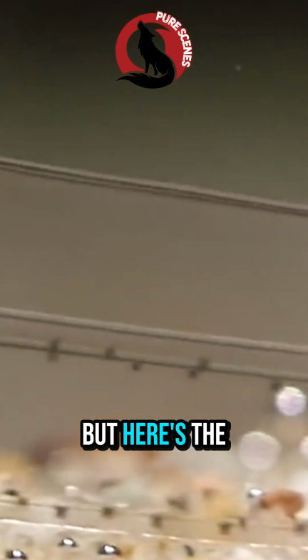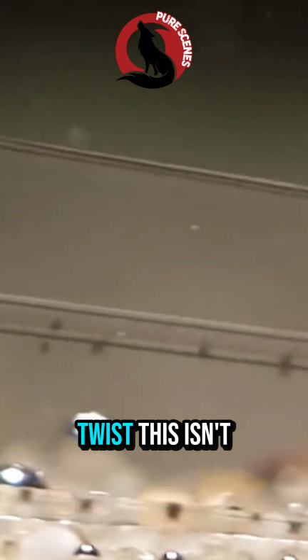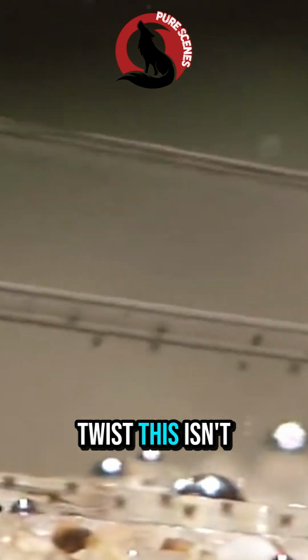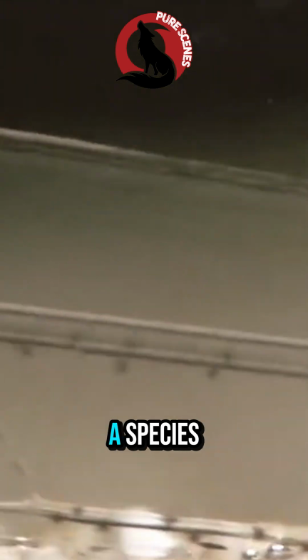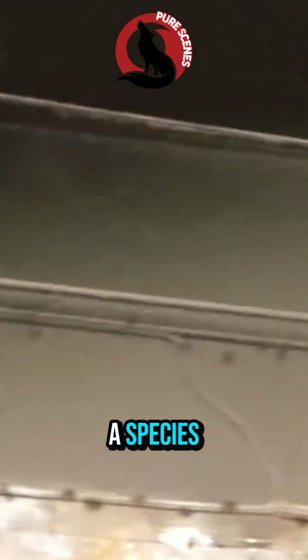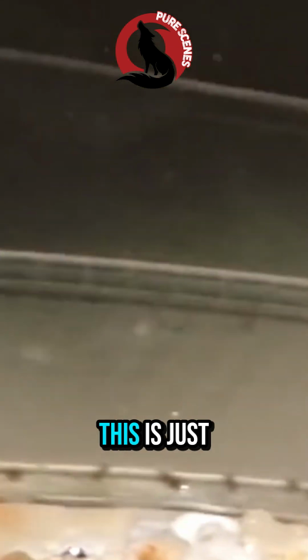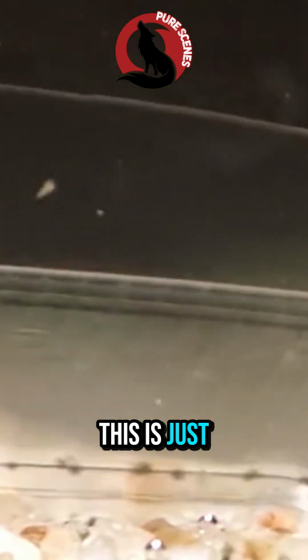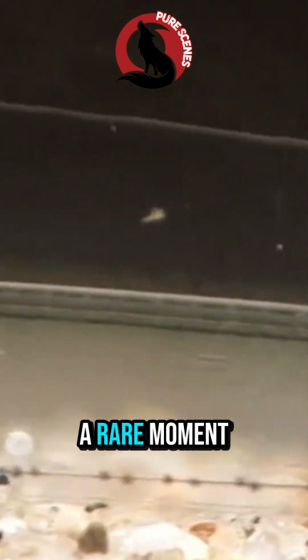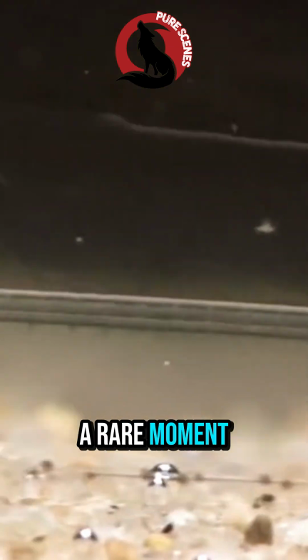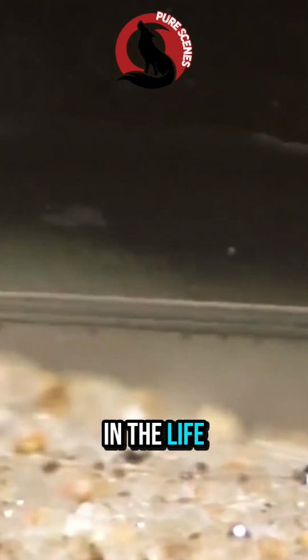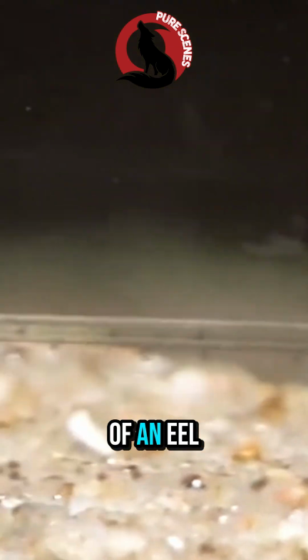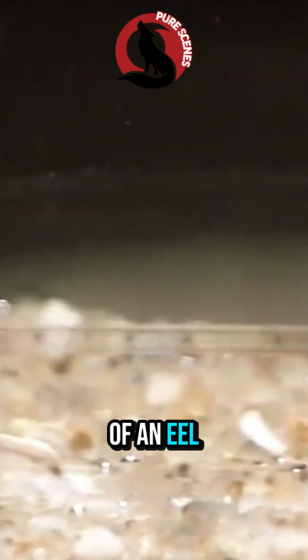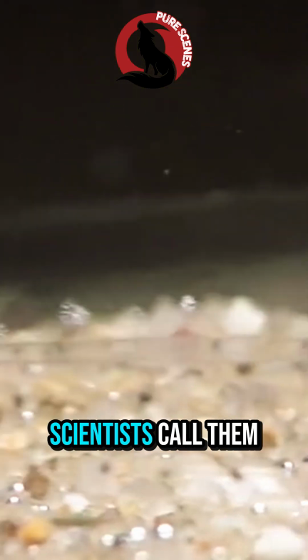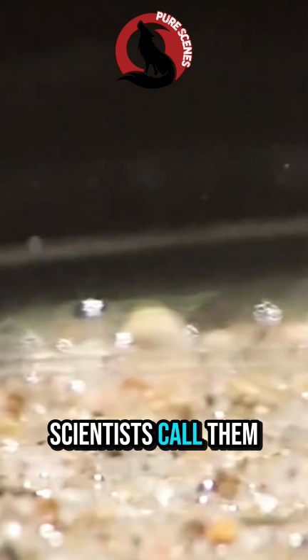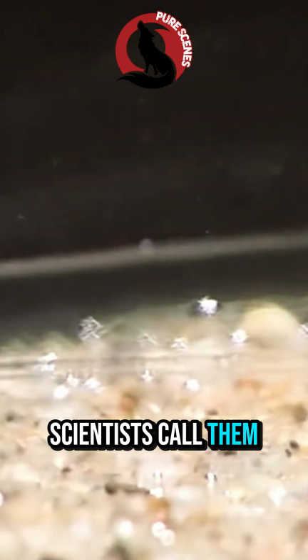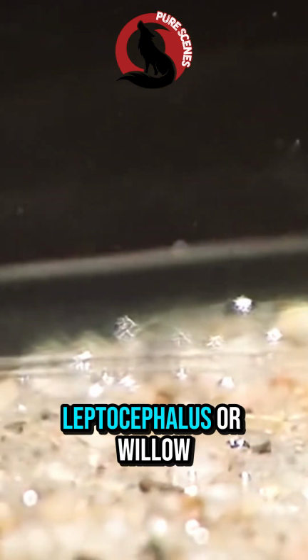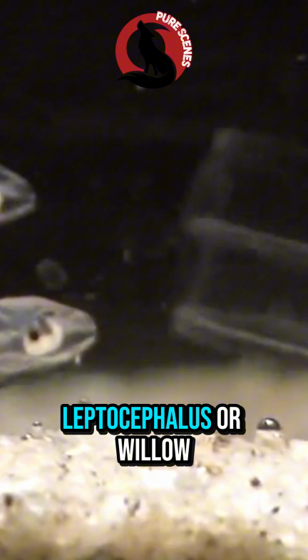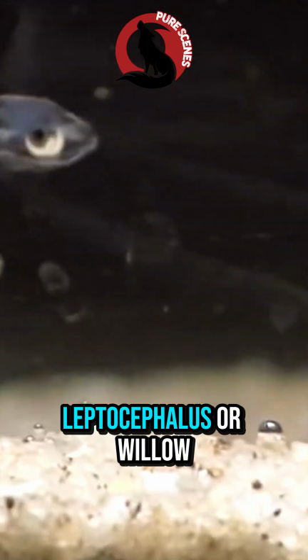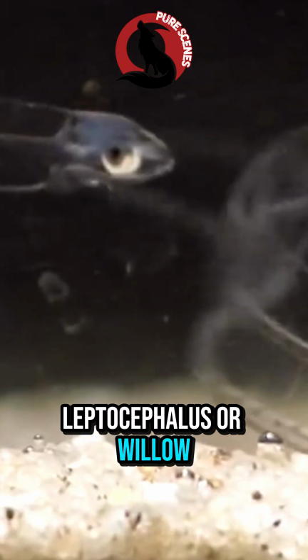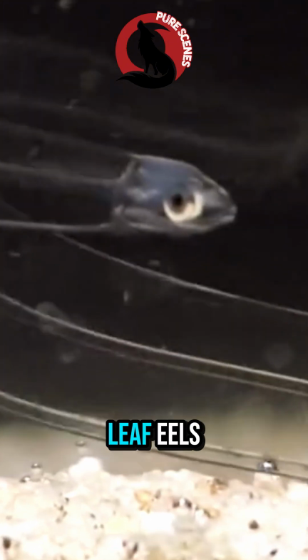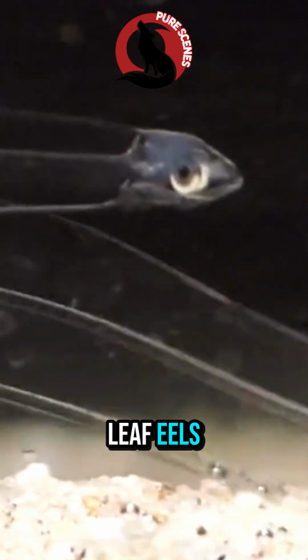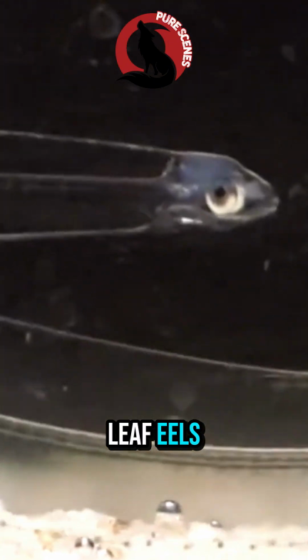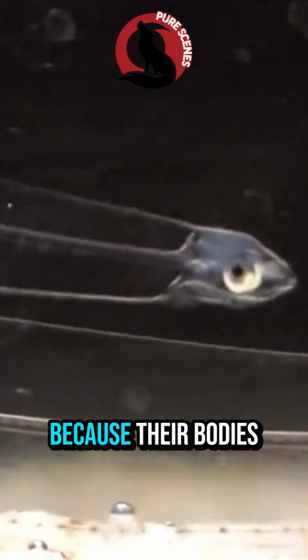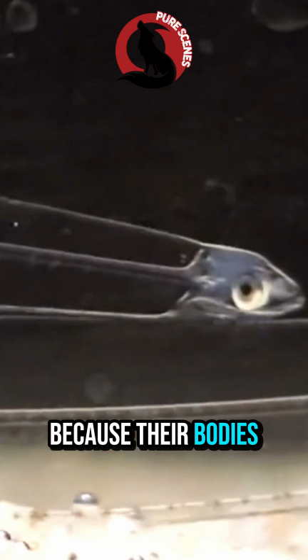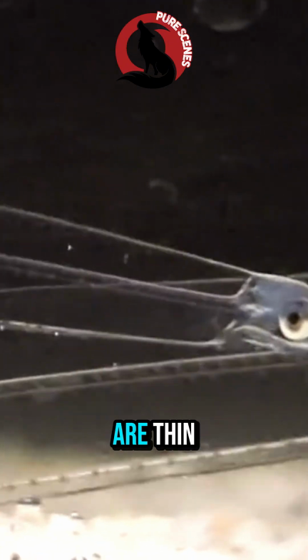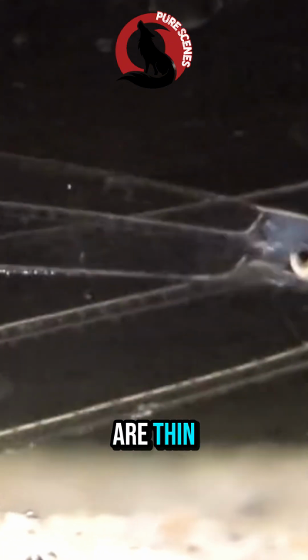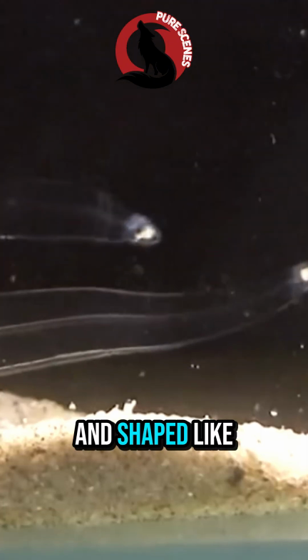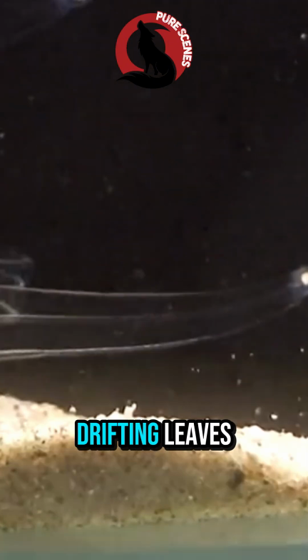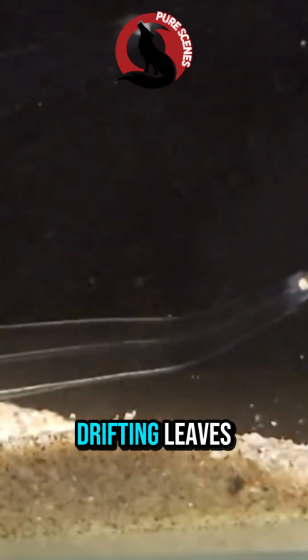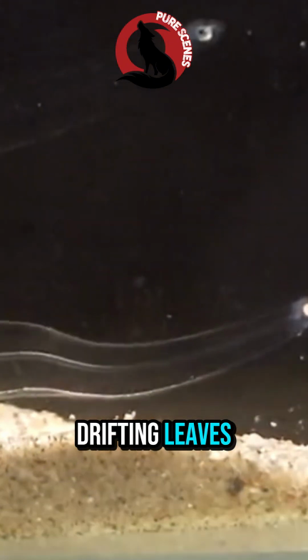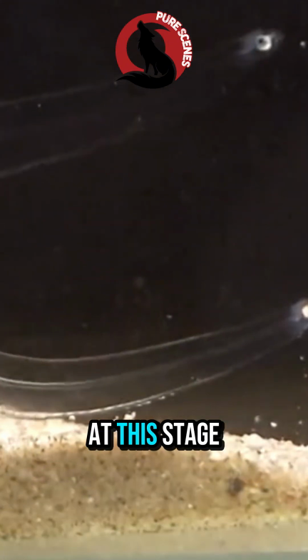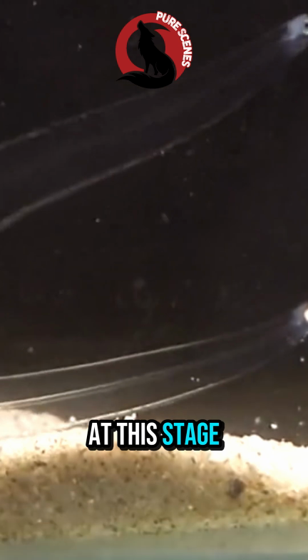But here's the twist. This isn't a species — this is just a rare moment in the life of an eel. Scientists call them leptocephalus, or willow leaf eels, because their bodies are thin and shaped like drifting leaves.